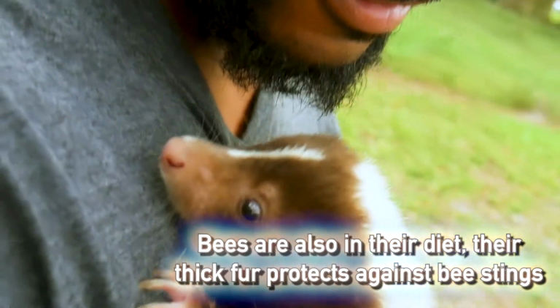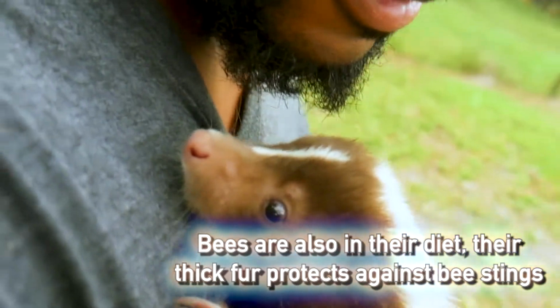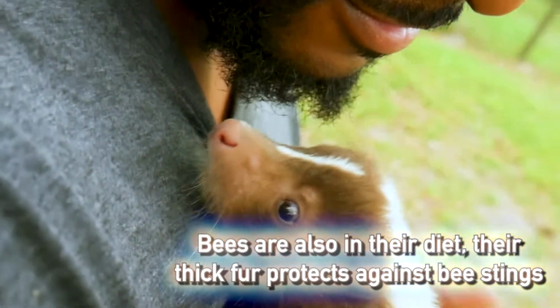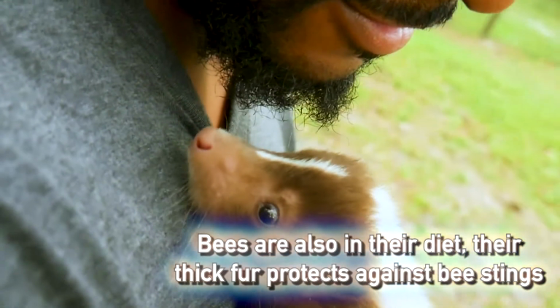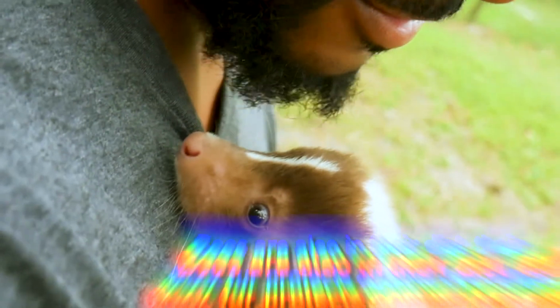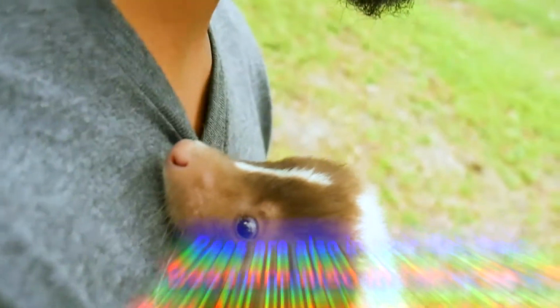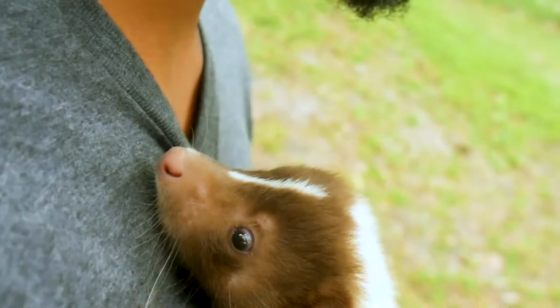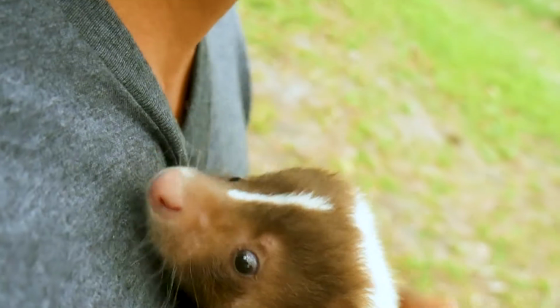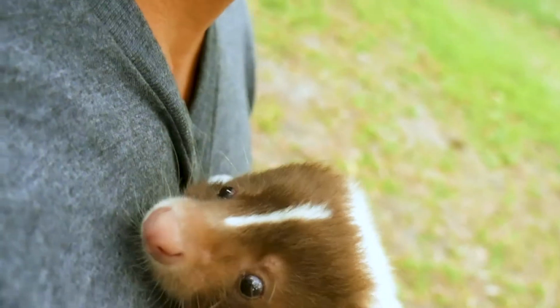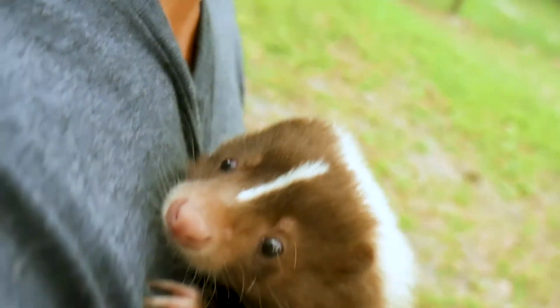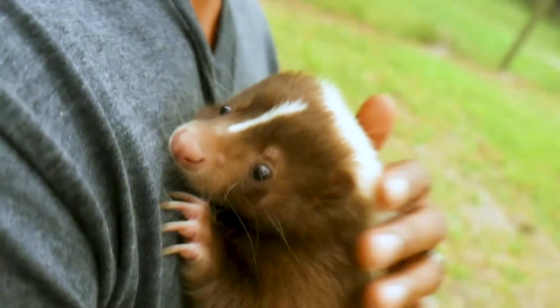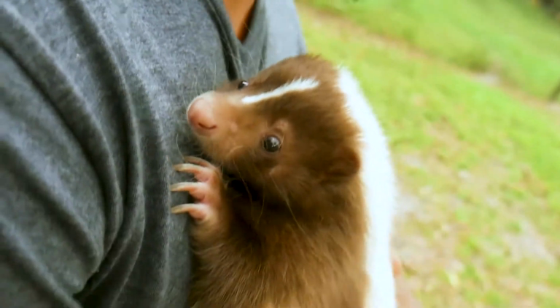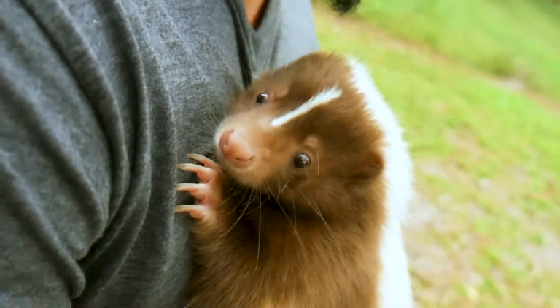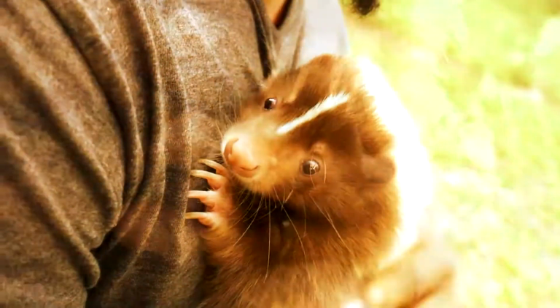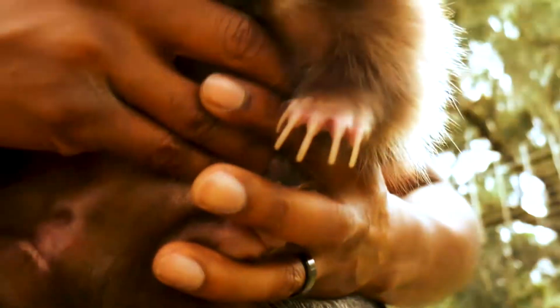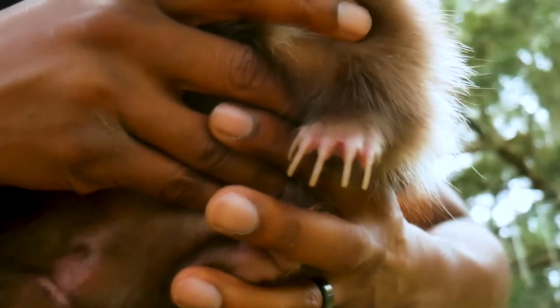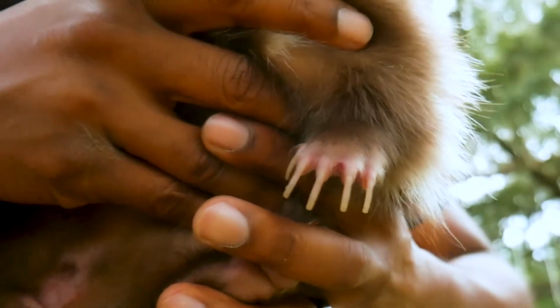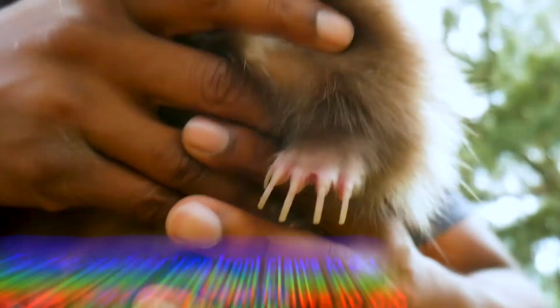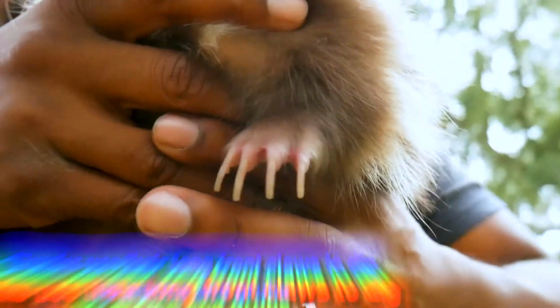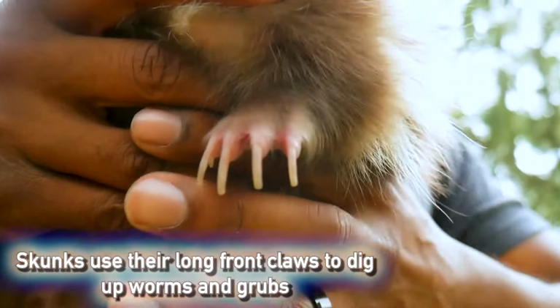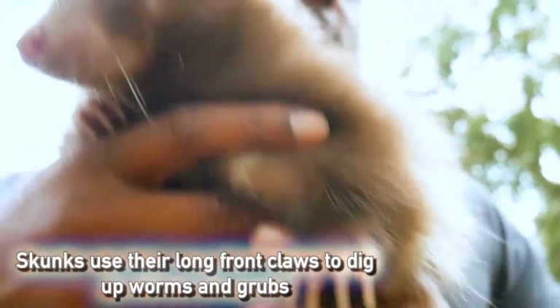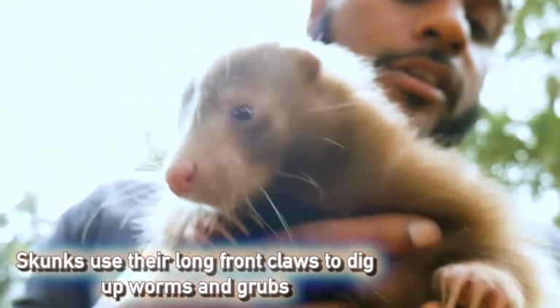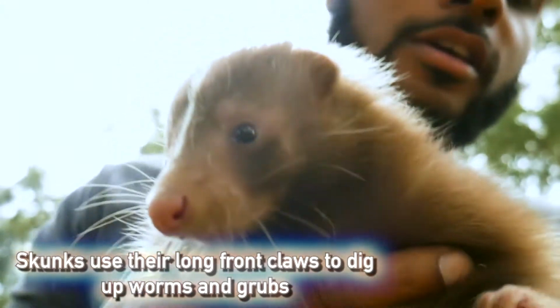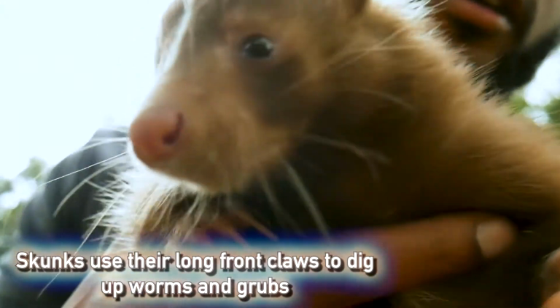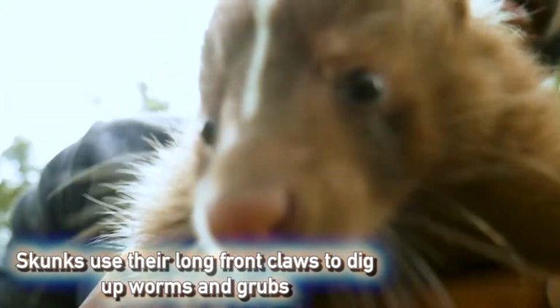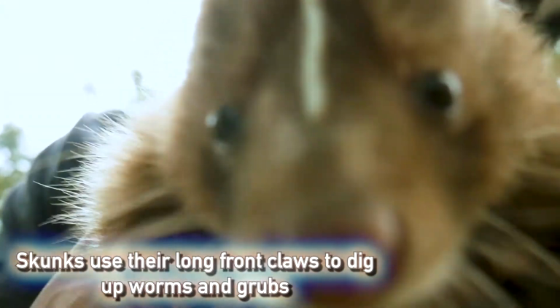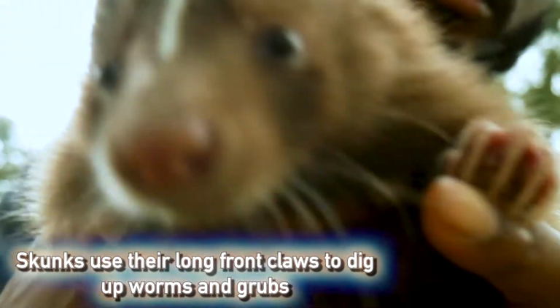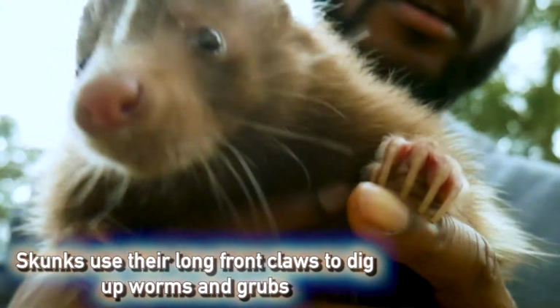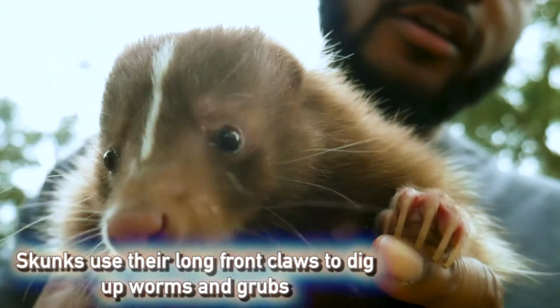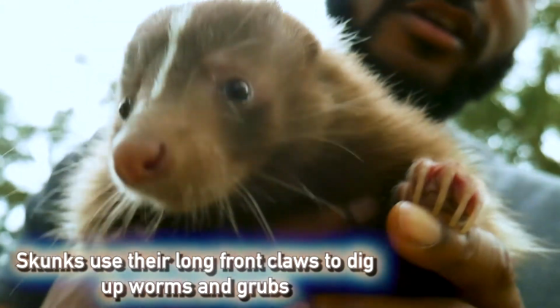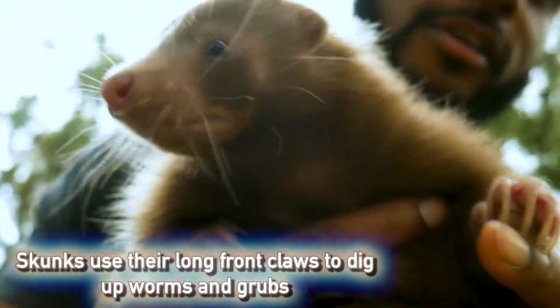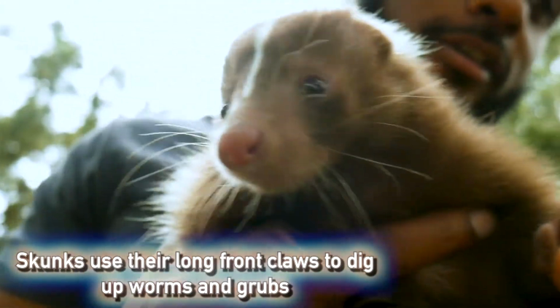They will go to a hive, disturb it, and consume the bees as they come out to investigate. They'll also use those long front claws to dig up worms and grubs. I hope you've learned something new about skunks today.